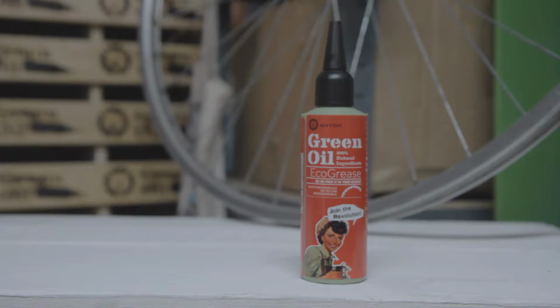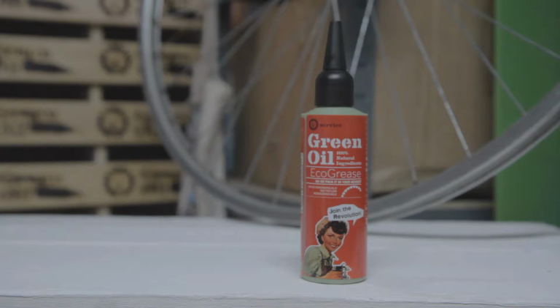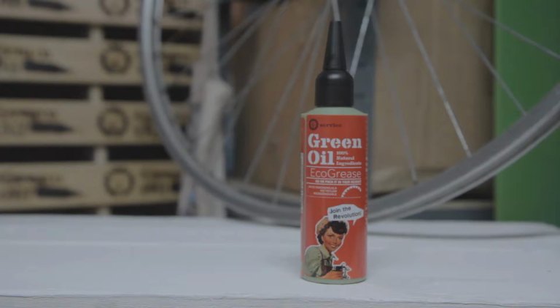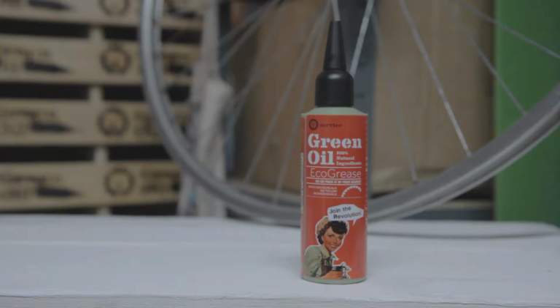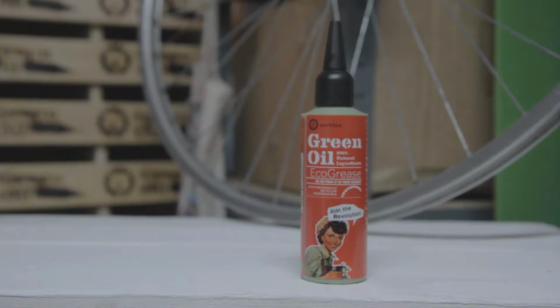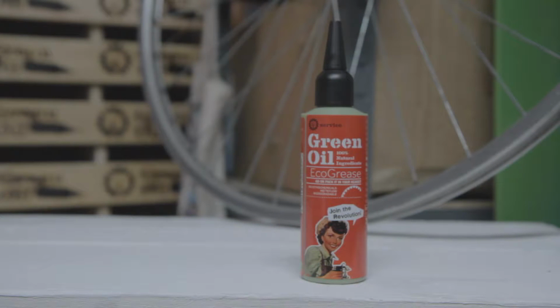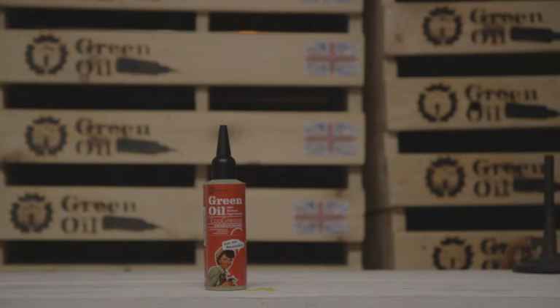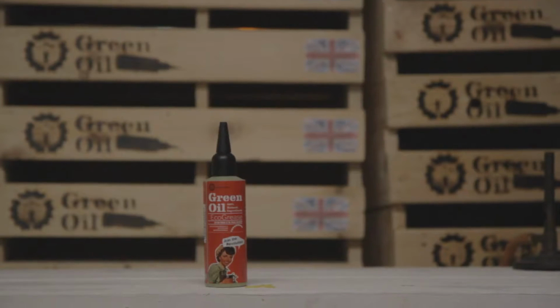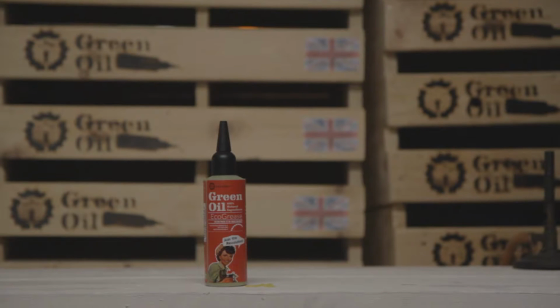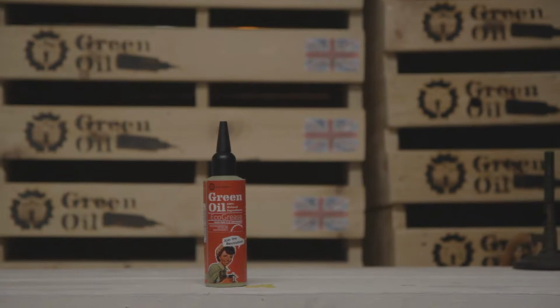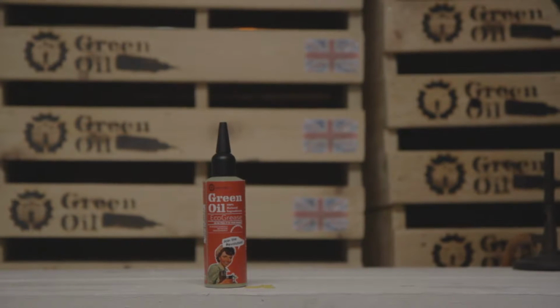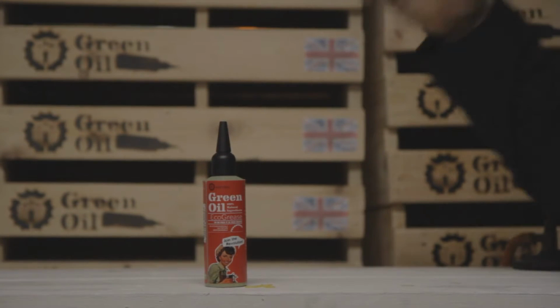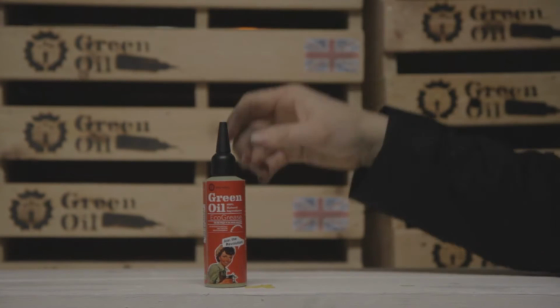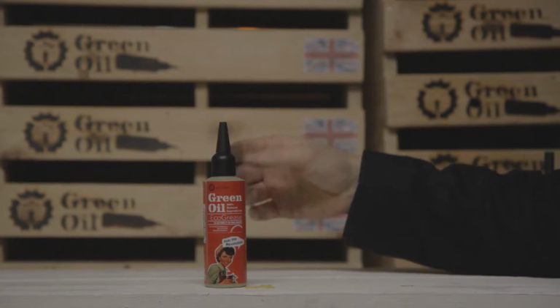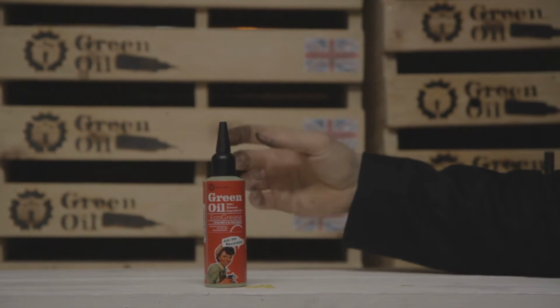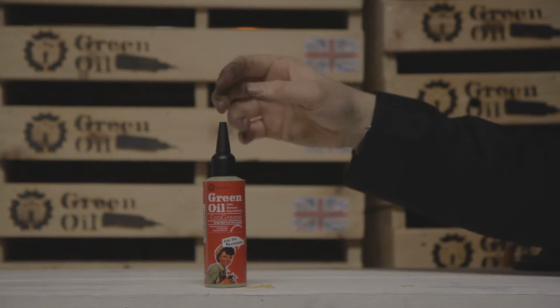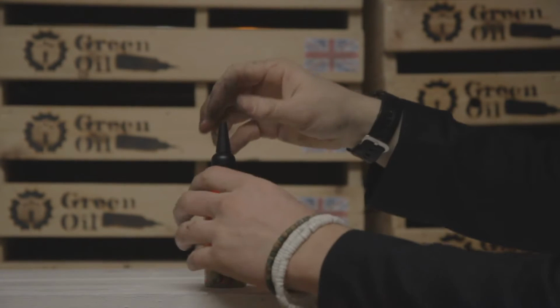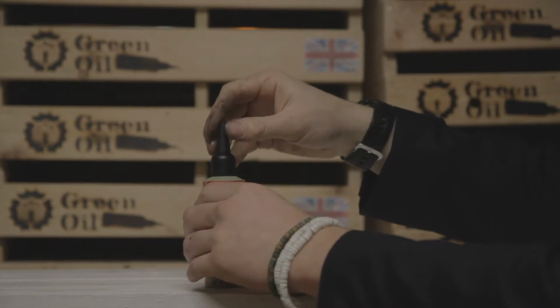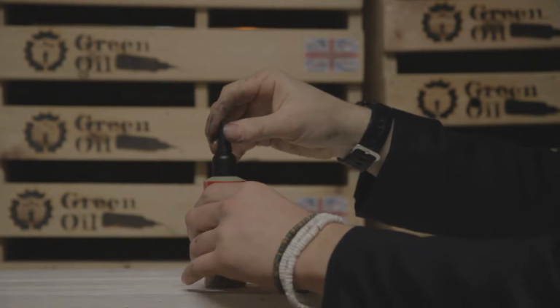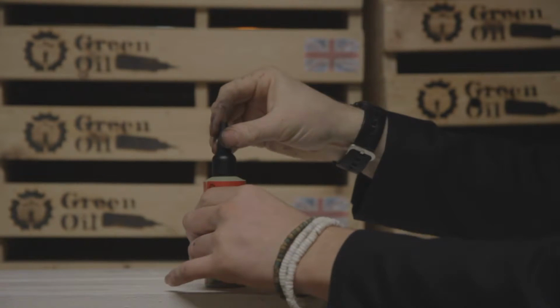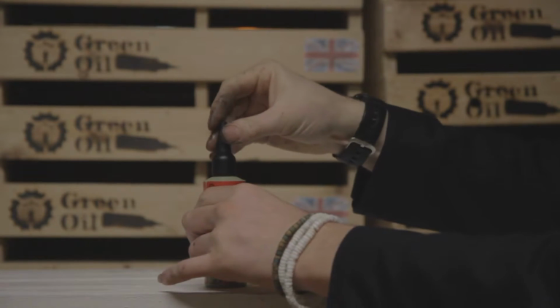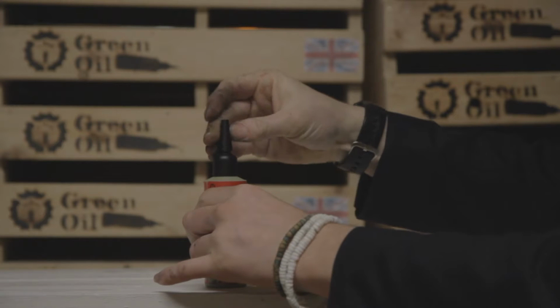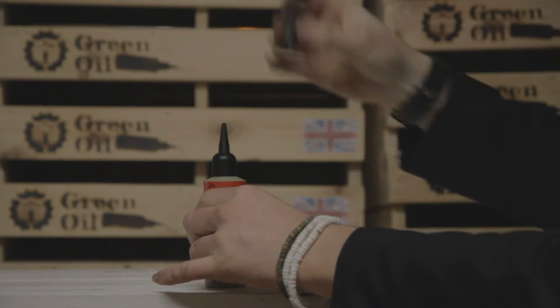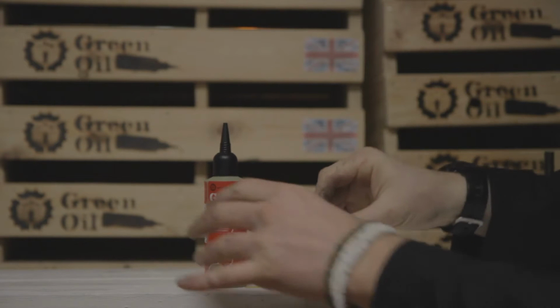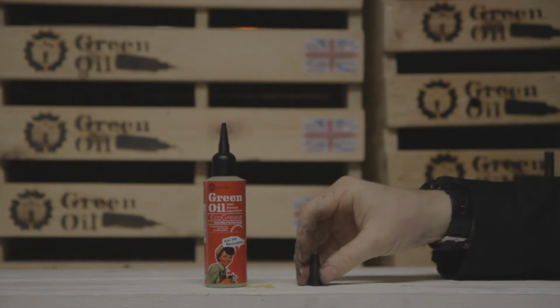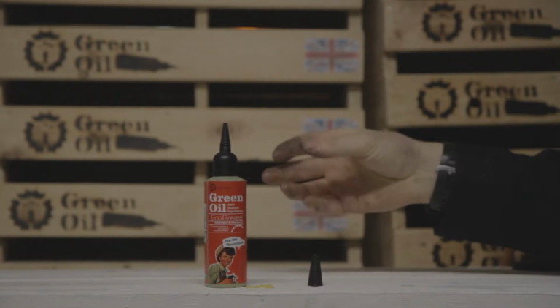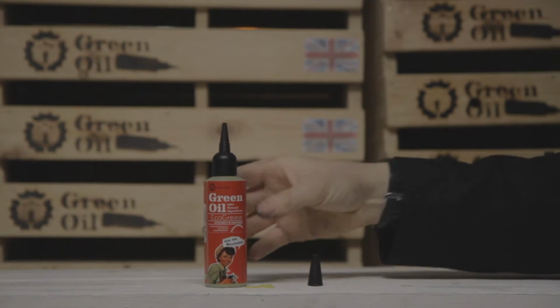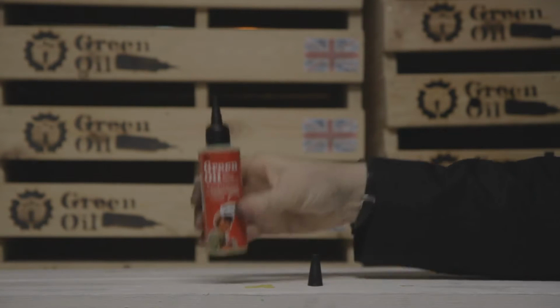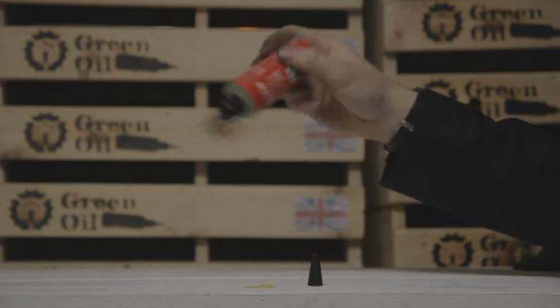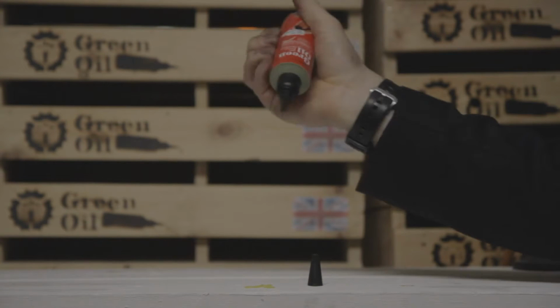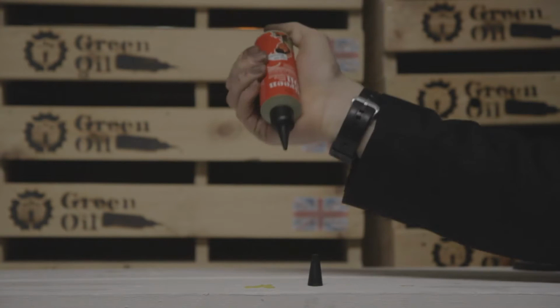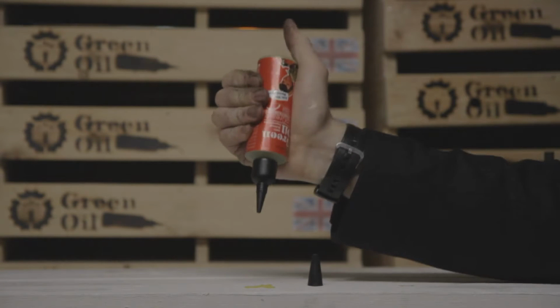It's great for quick release pins too, and more. It comes with a built-in nozzle, so you don't have to put it in a grease gun. Easy to take off and put on. Simply squeeze.